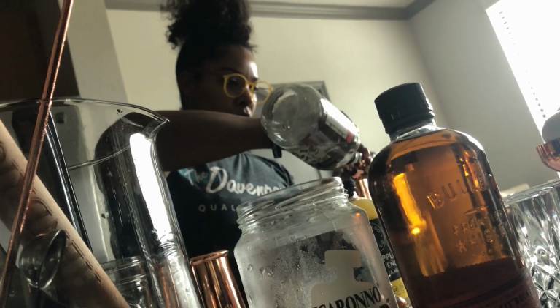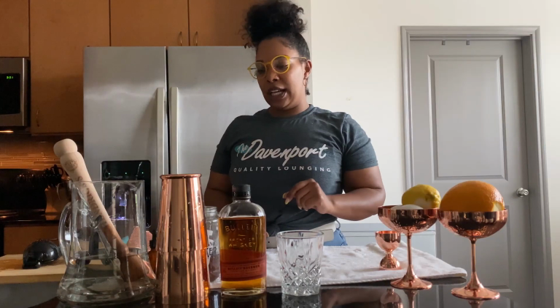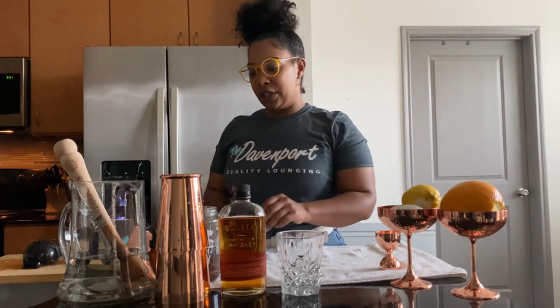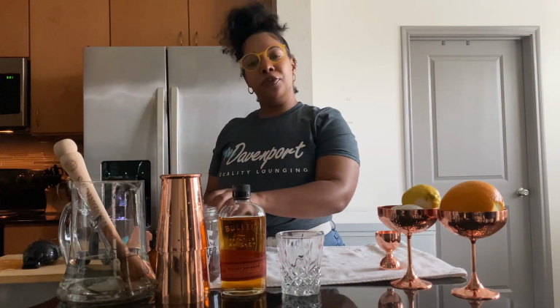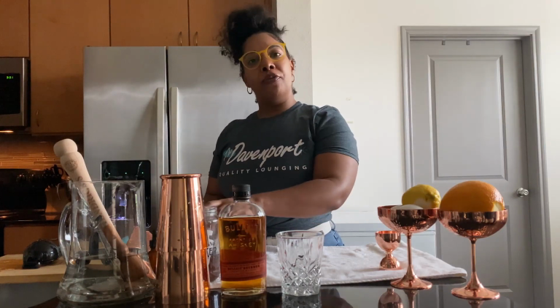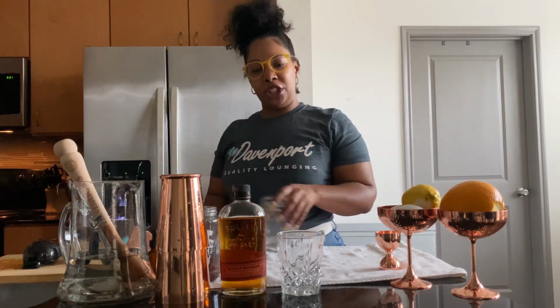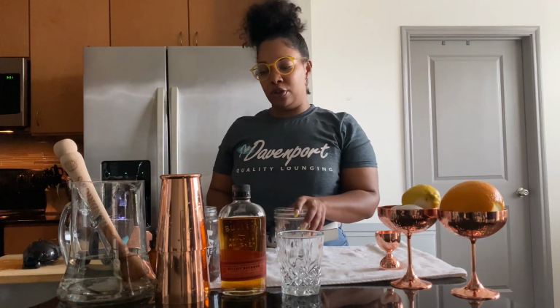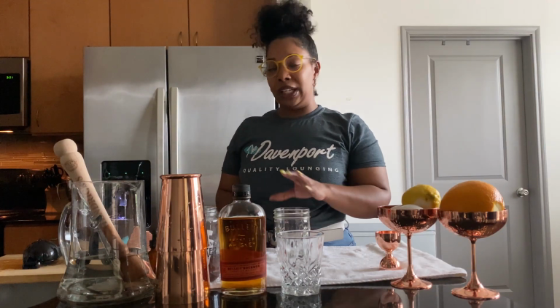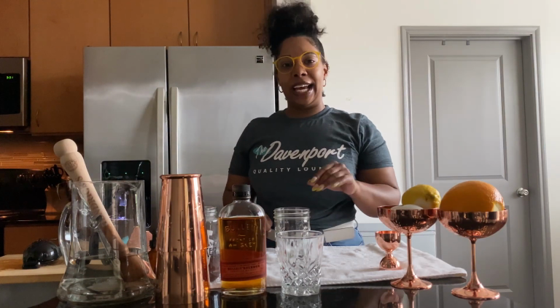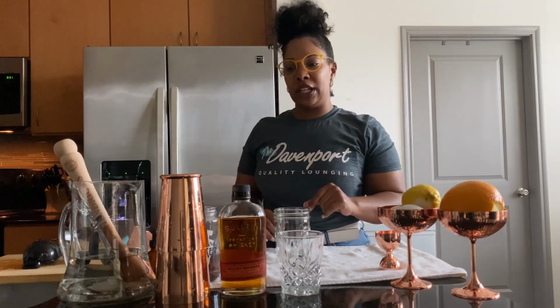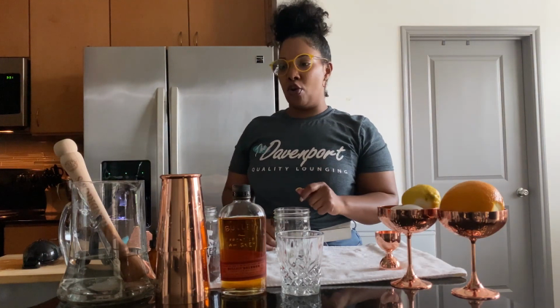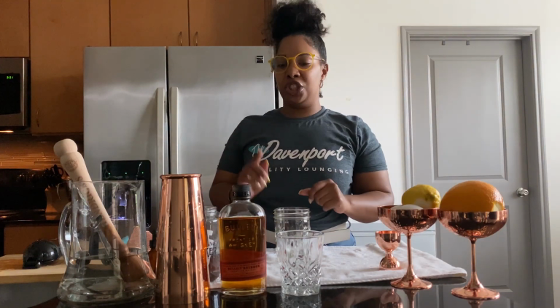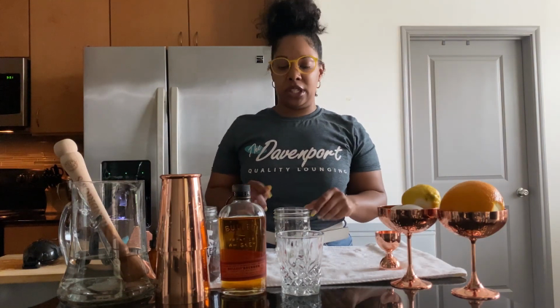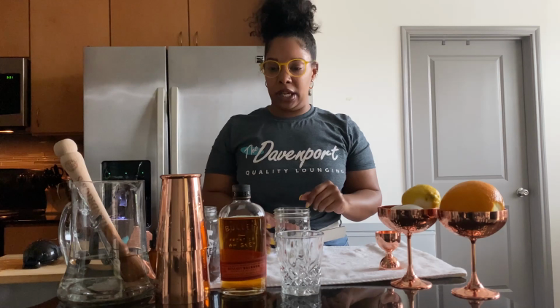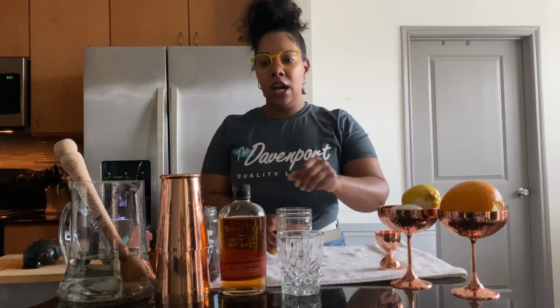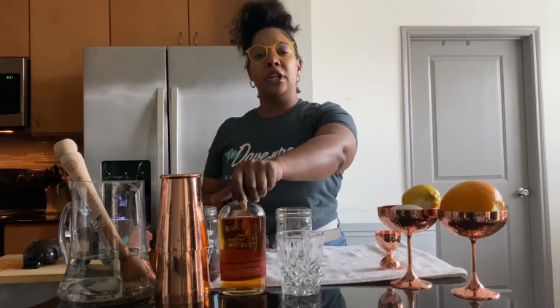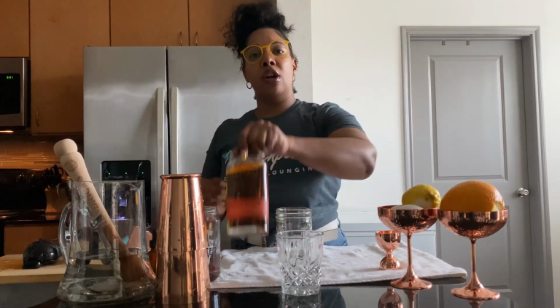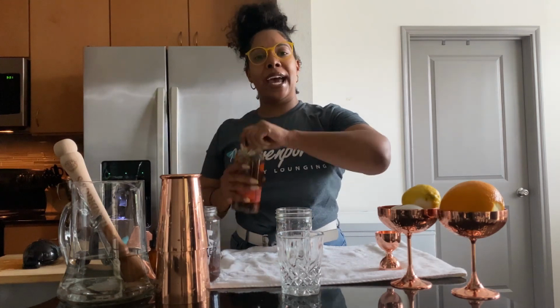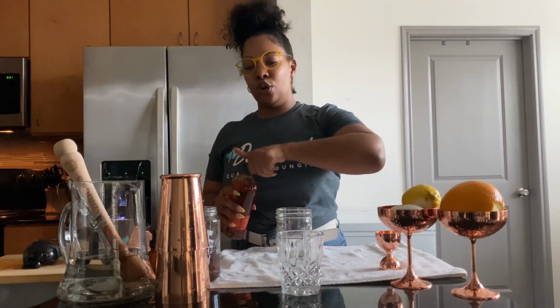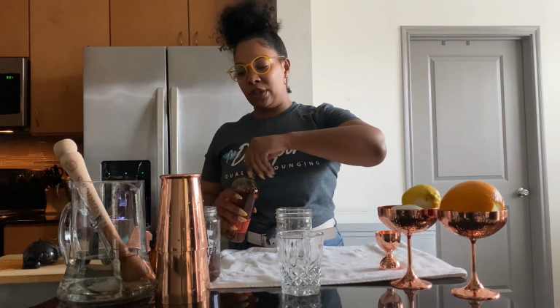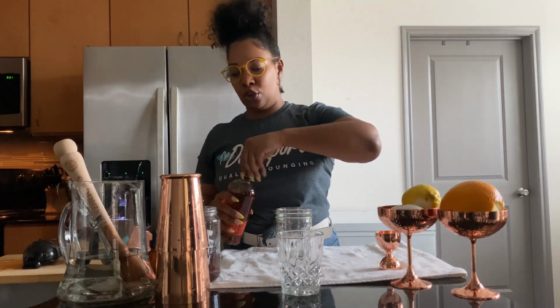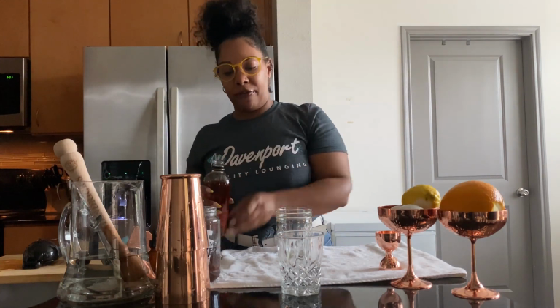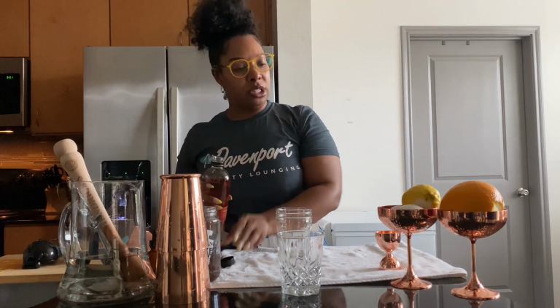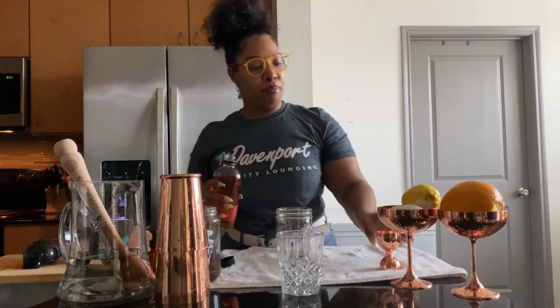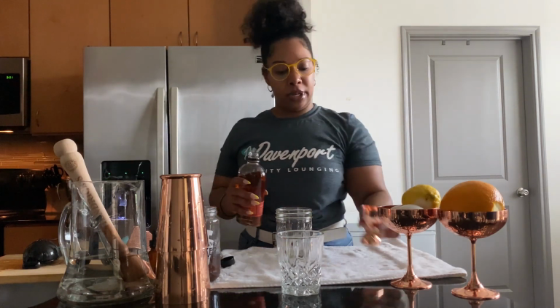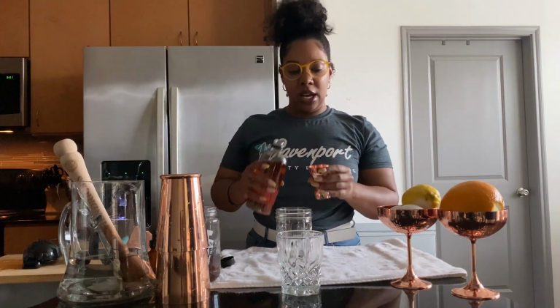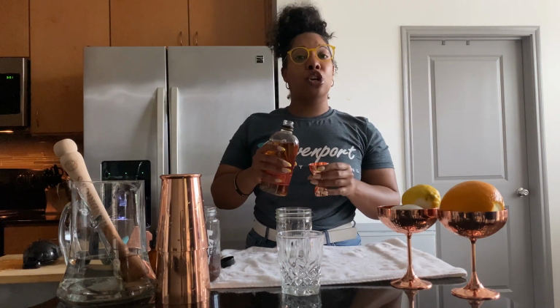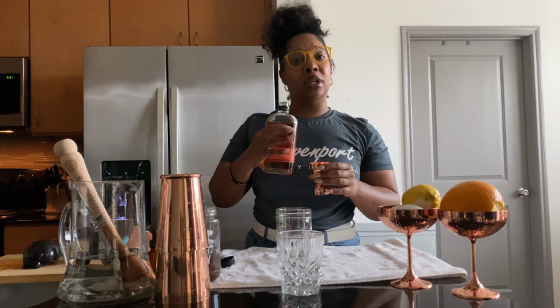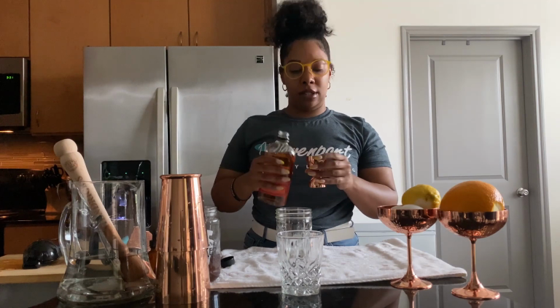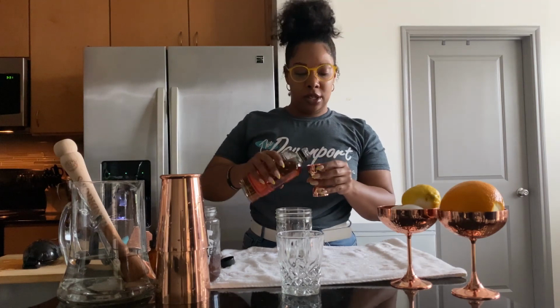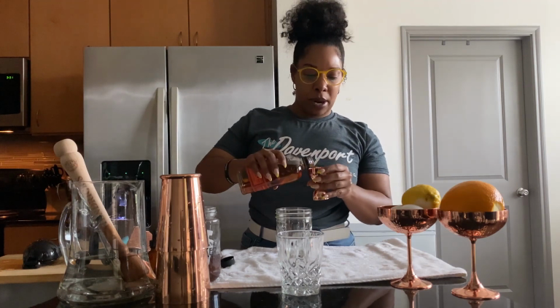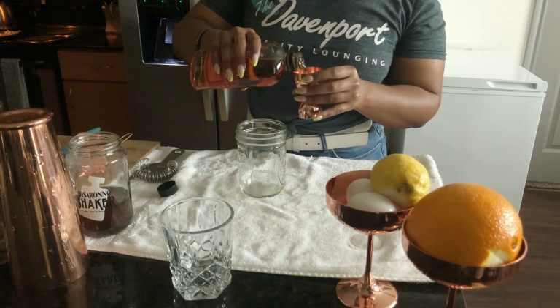Okay guys, first things for the old-fashioned: you're going to need a glass vessel or a shaker tin to mix. I'm going to start off by adding 2 to 2½ ounces of bourbon. I chose Bulleit for my preference.